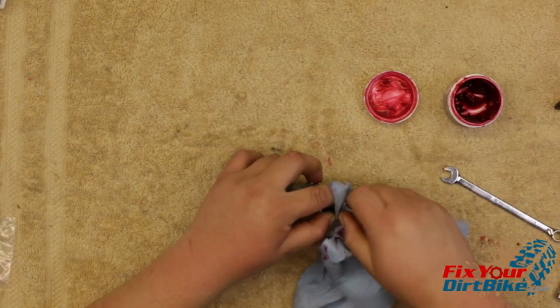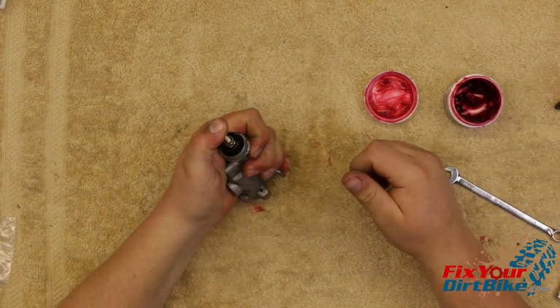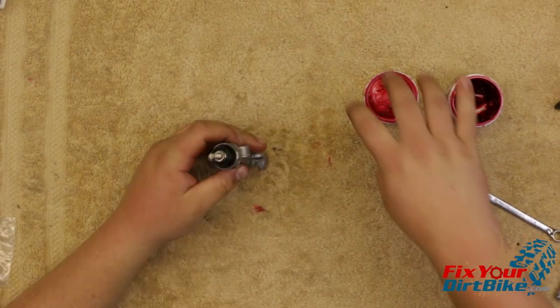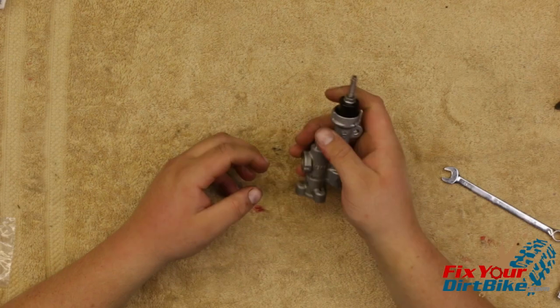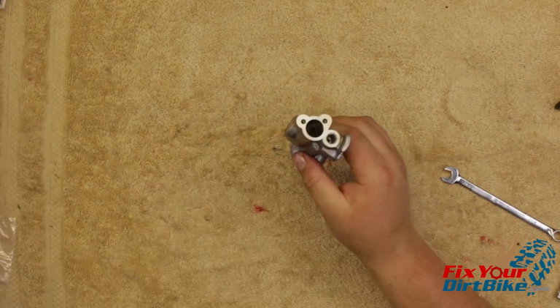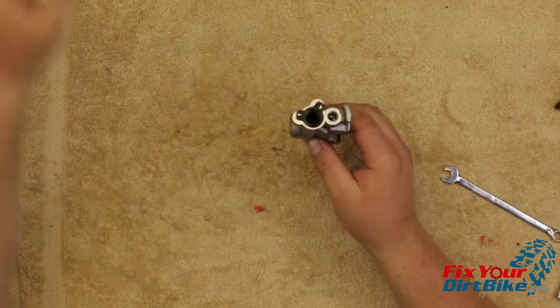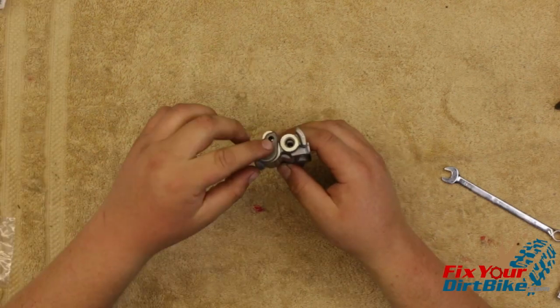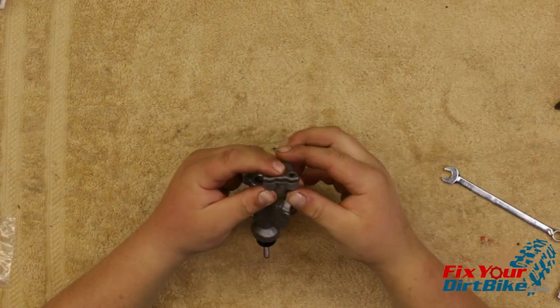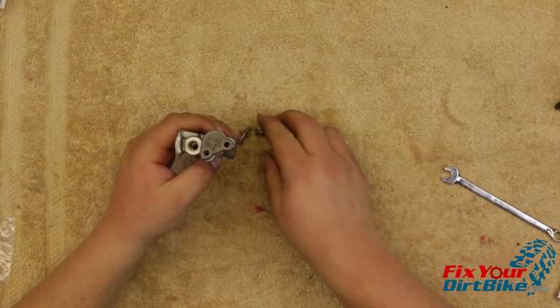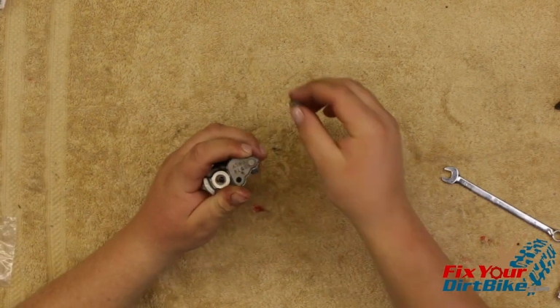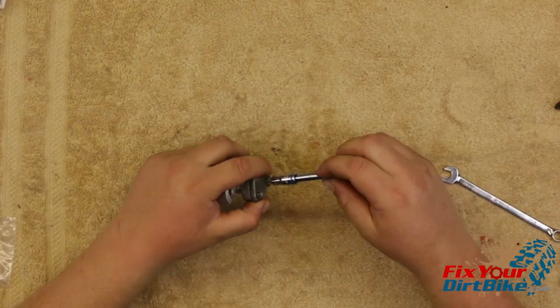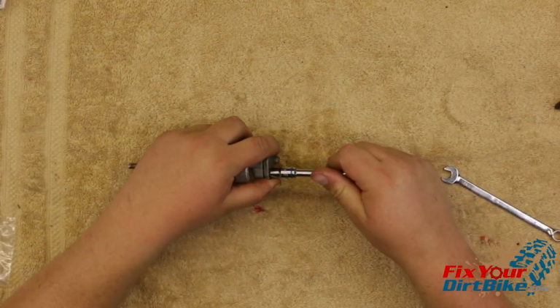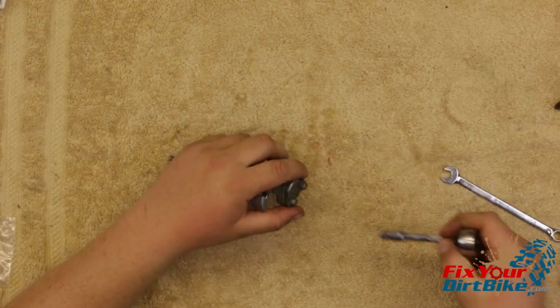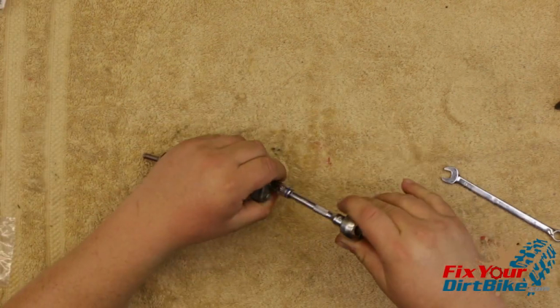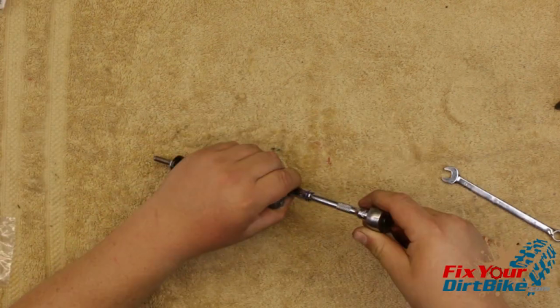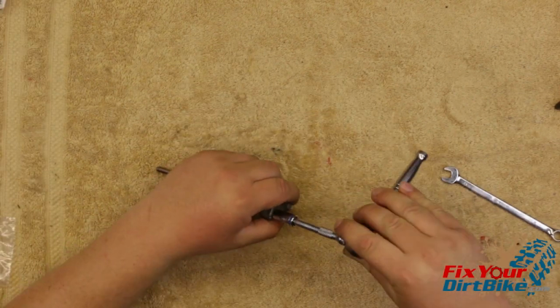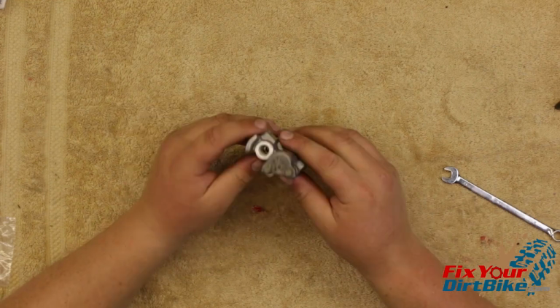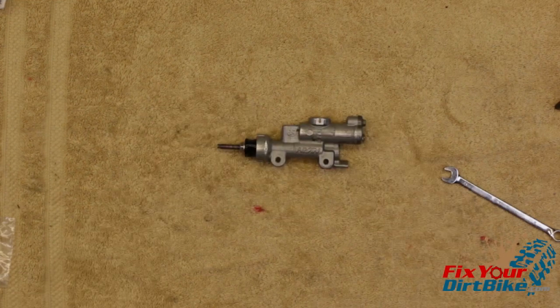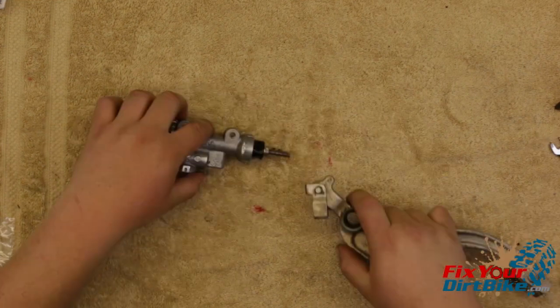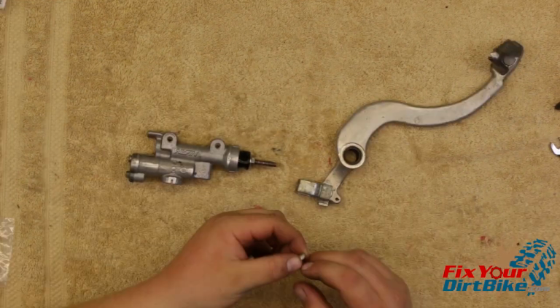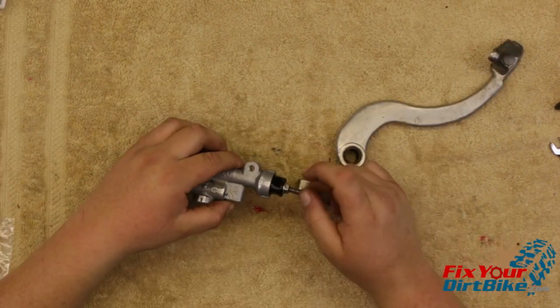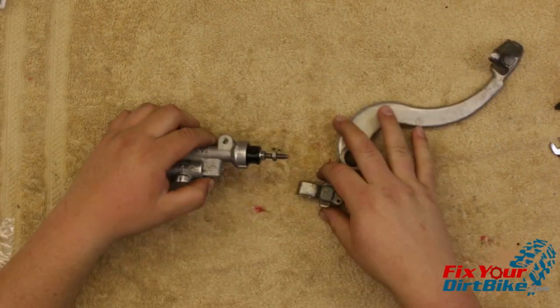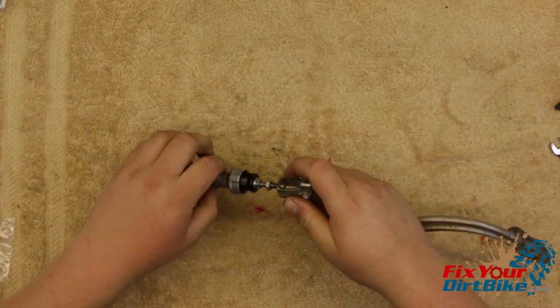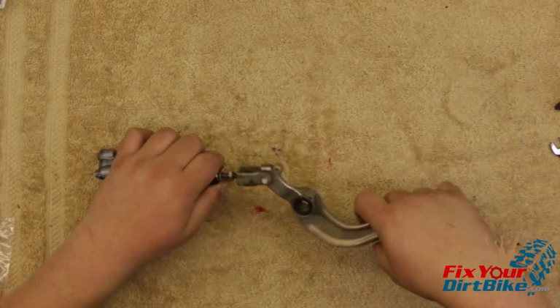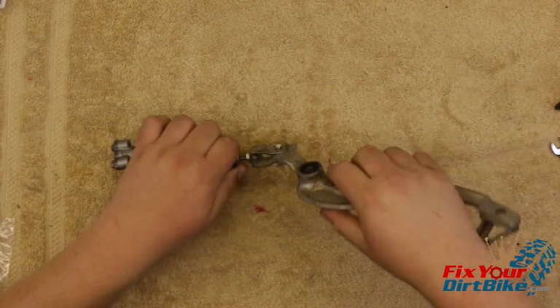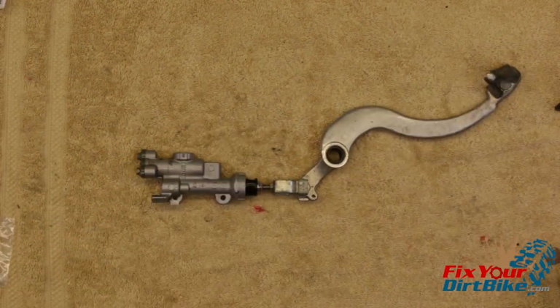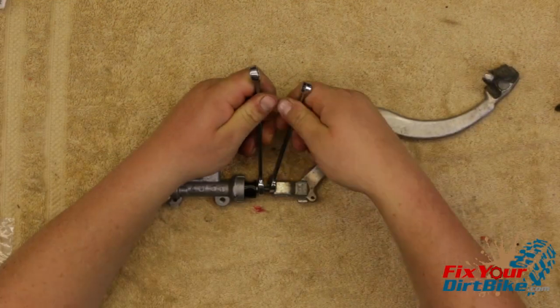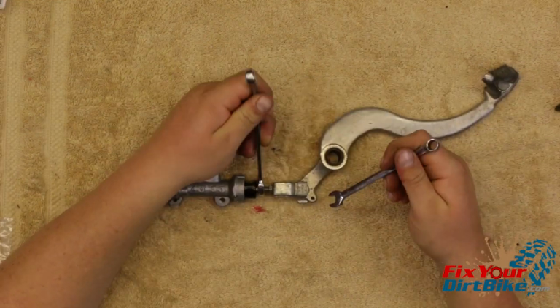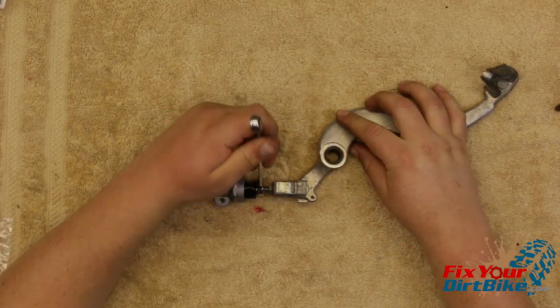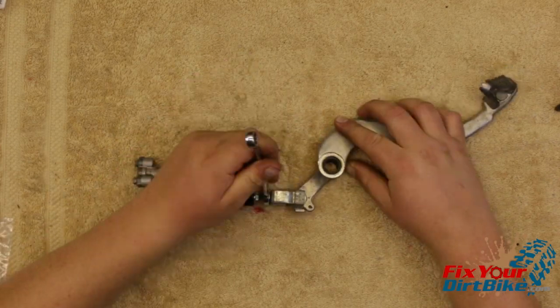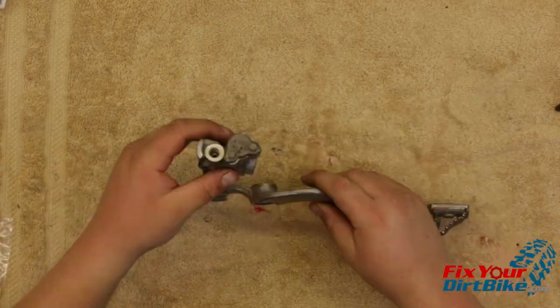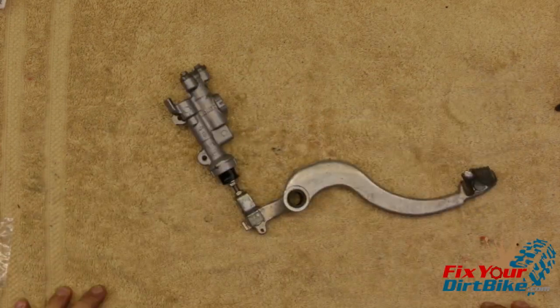Apply some rubber grease to the inside of the new boot and slip it over the push rod. Push the boot into place with the round side of your 8 millimeter wrench and make sure the top of the boot seats in the groove past the nut. Wipe off any excess grease. Install the diaphragm and reservoir cap.